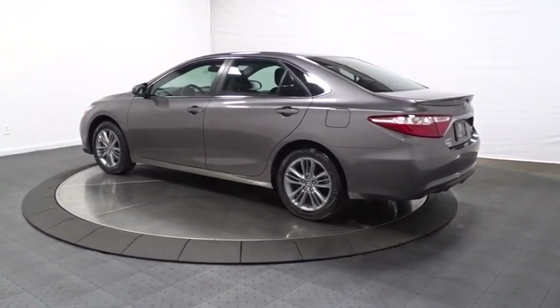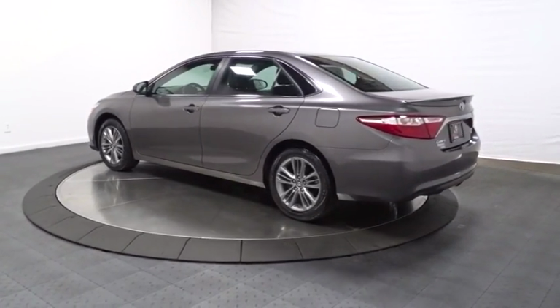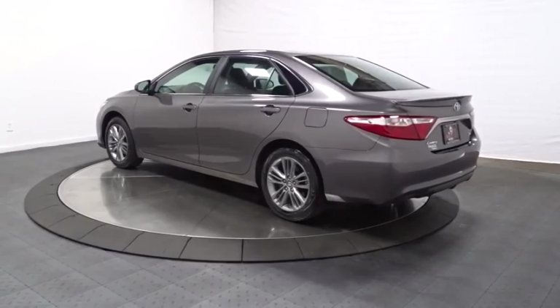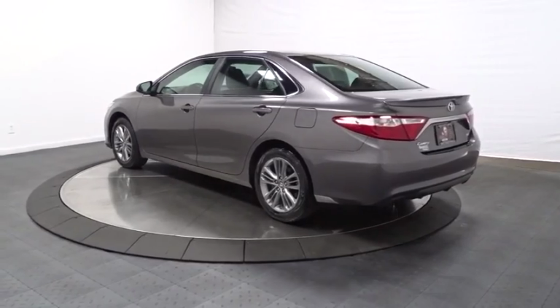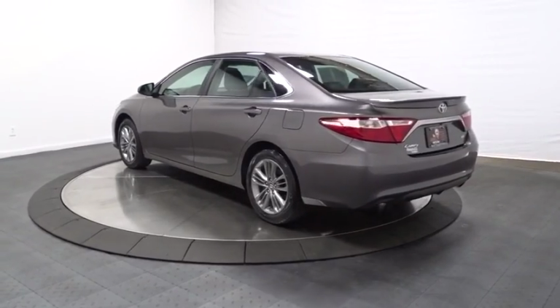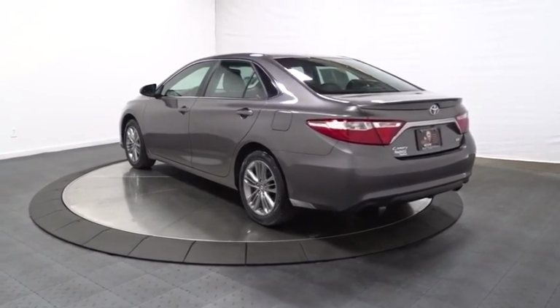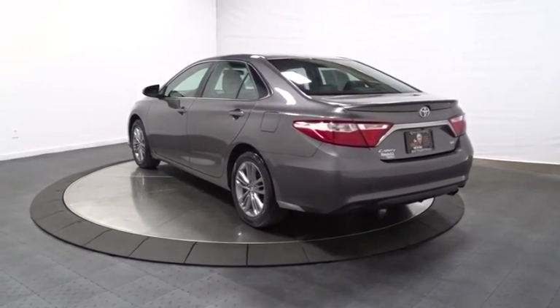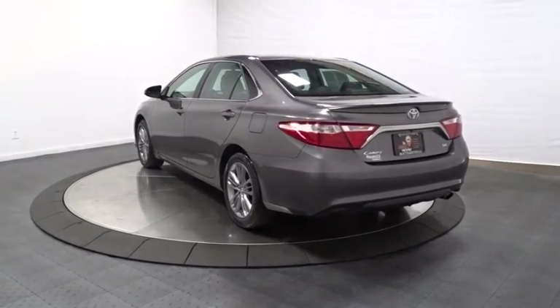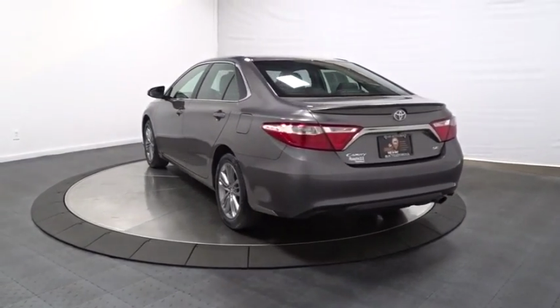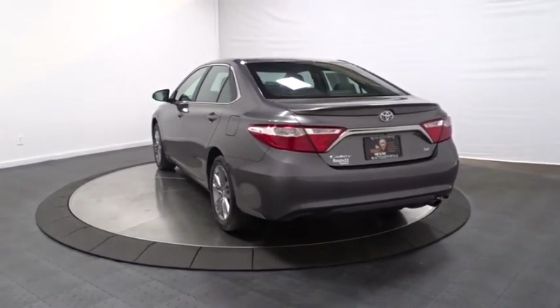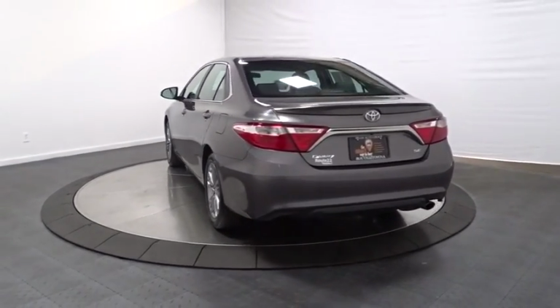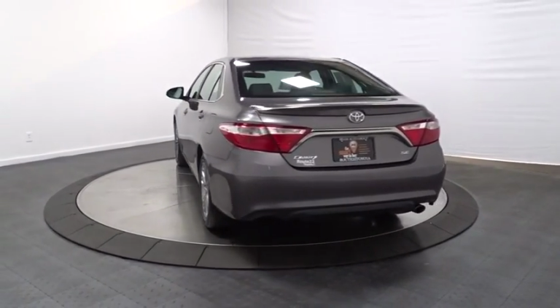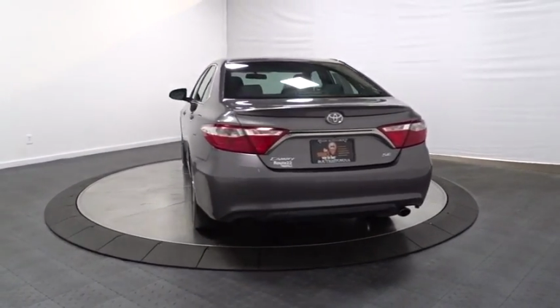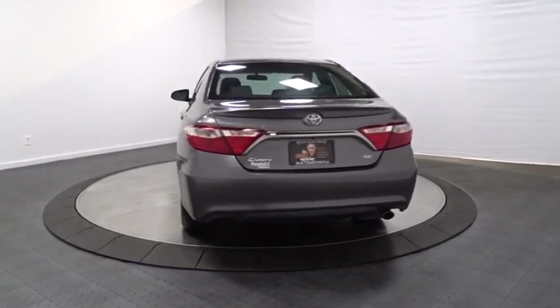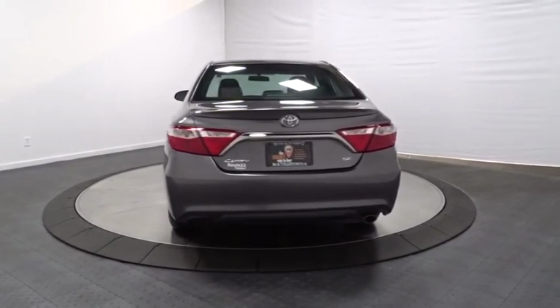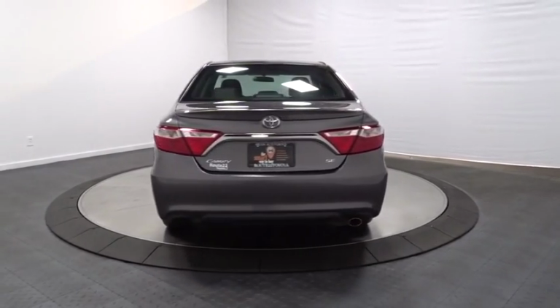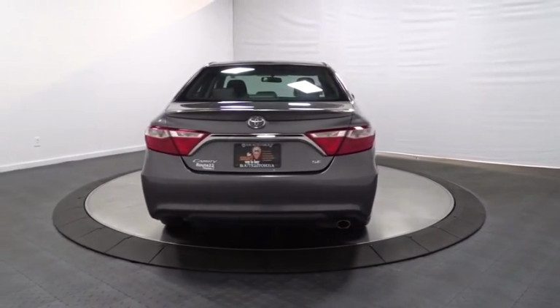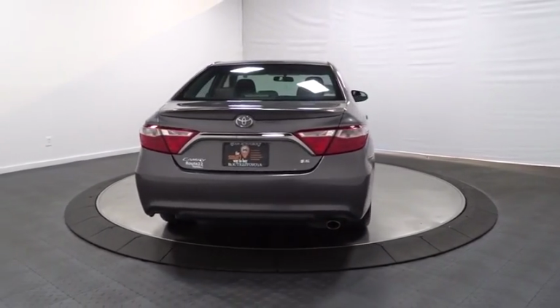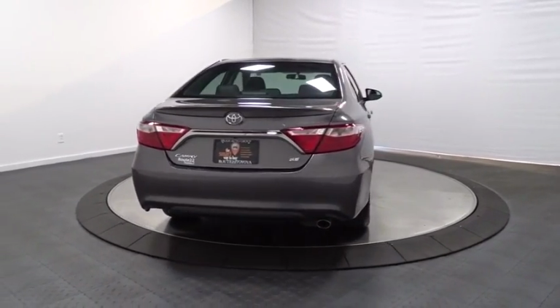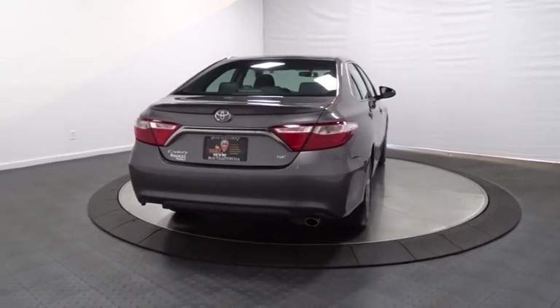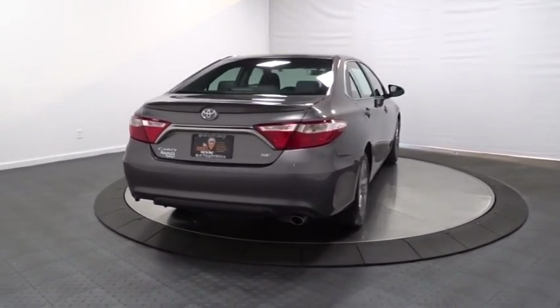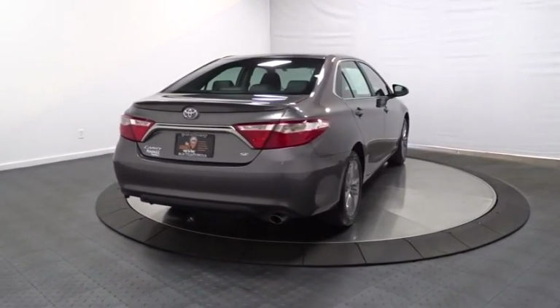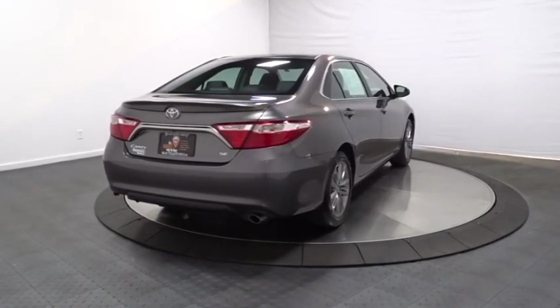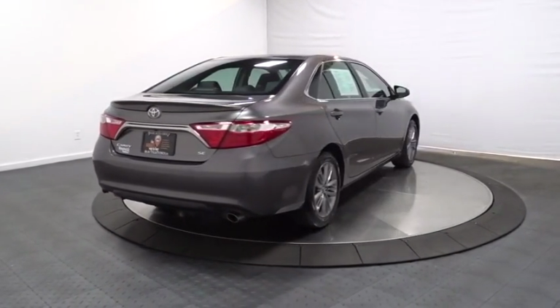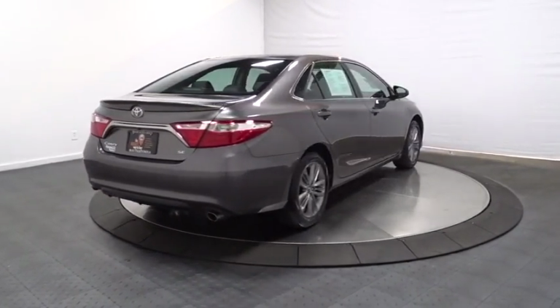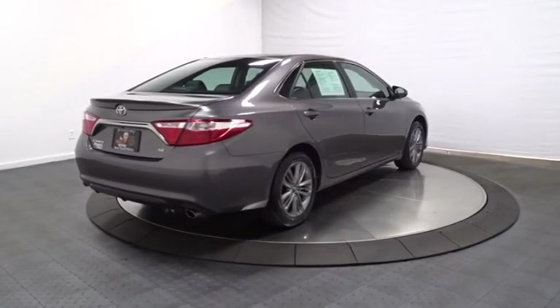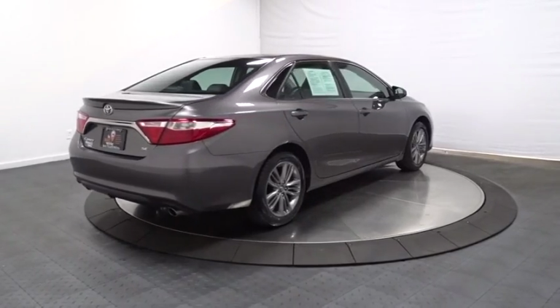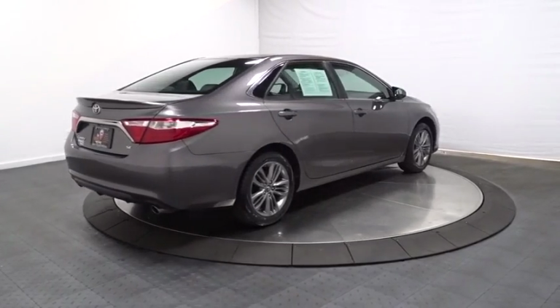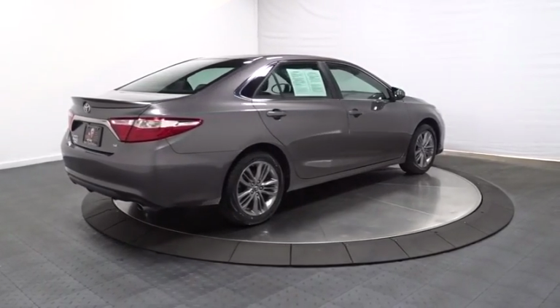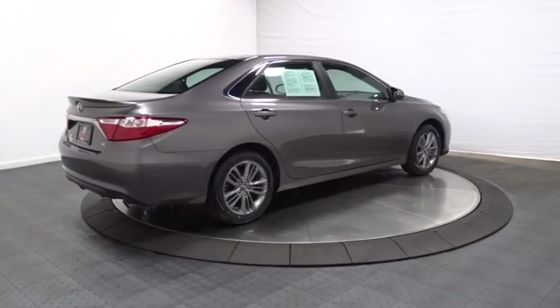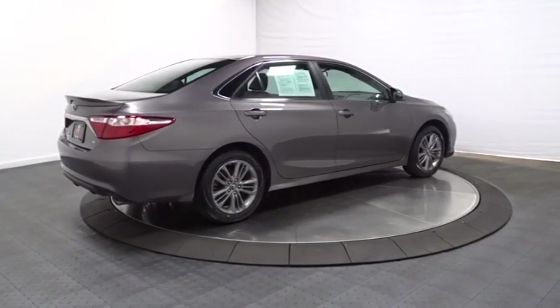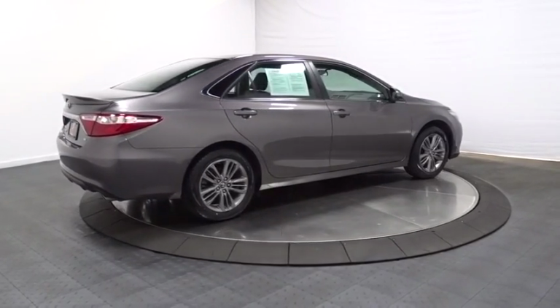Backup camera. Keyless entry. Front wheel drive. AM/FM CD player with six speakers. MP3 capability. Electronic stability control. Trip computer. Clock, outside temperature gauge. Day and night rear view mirror. Tachometer.